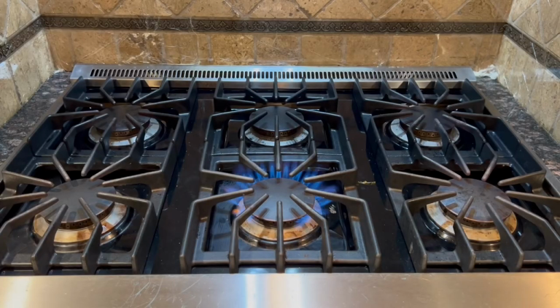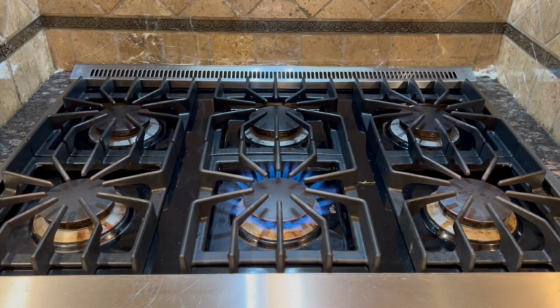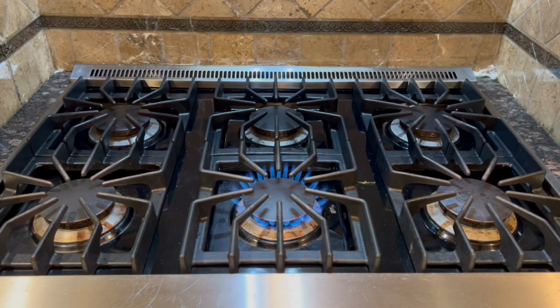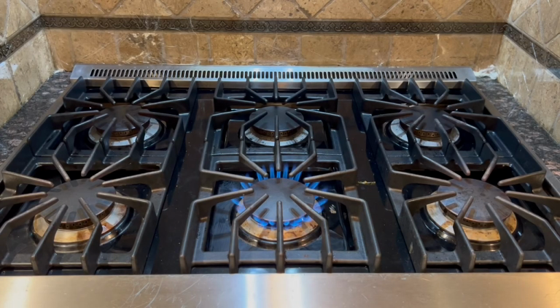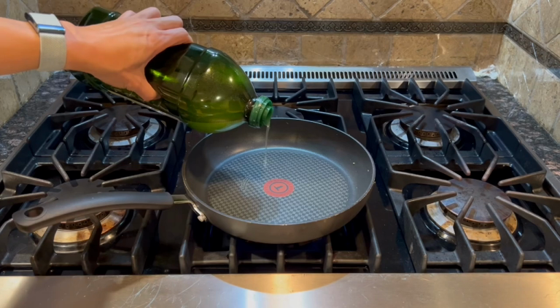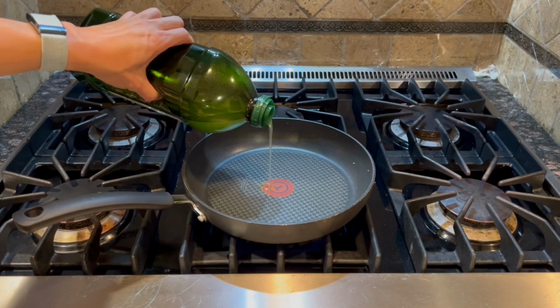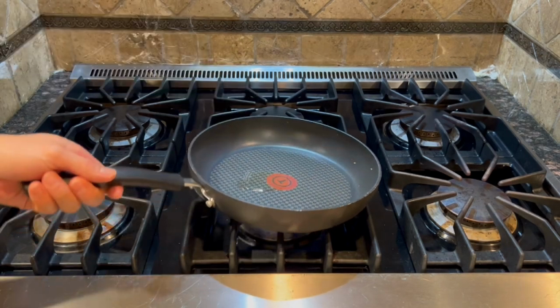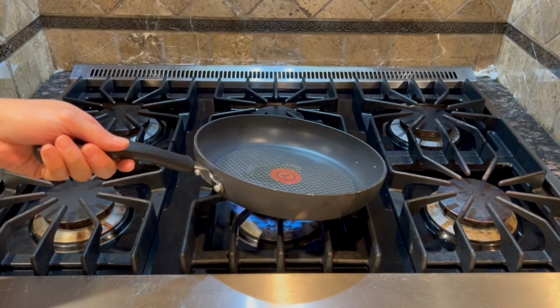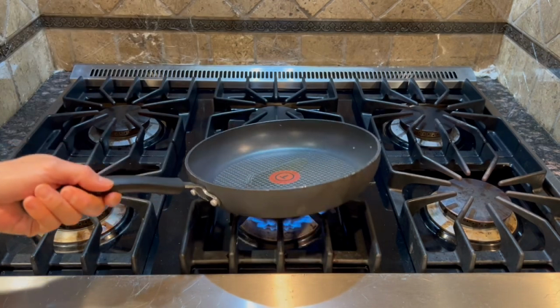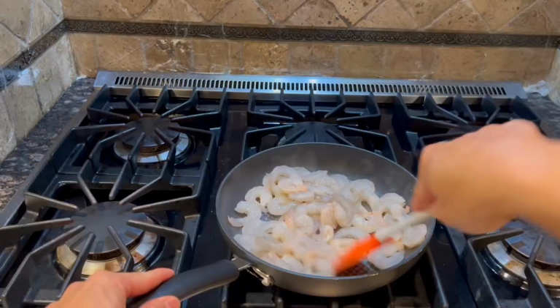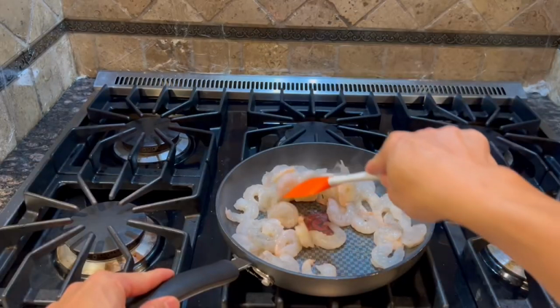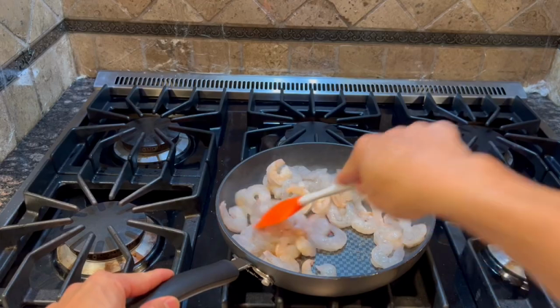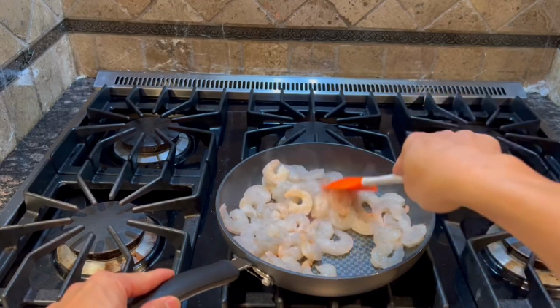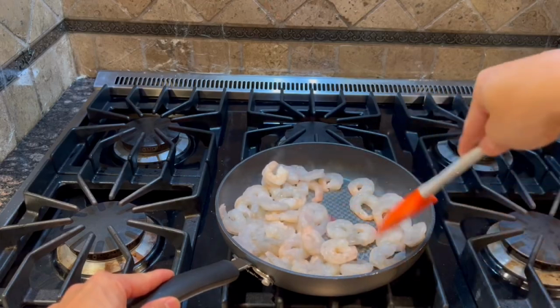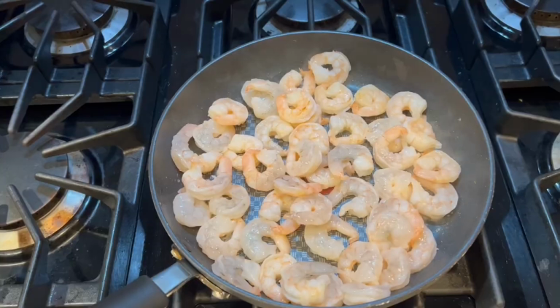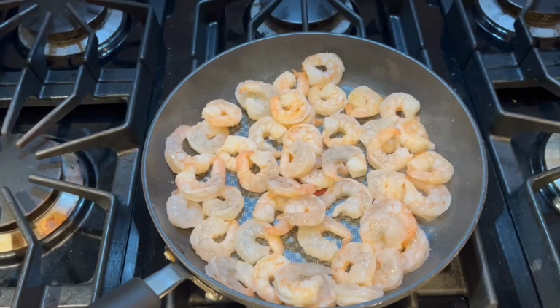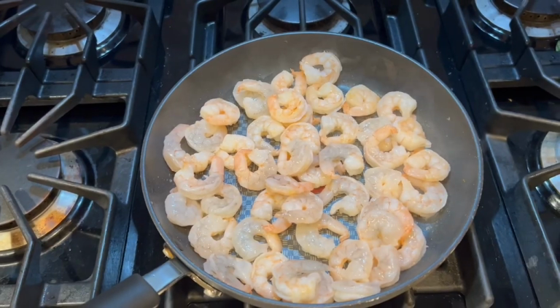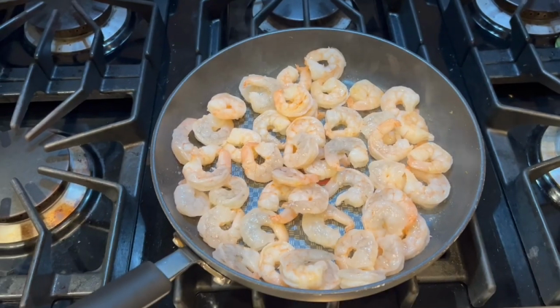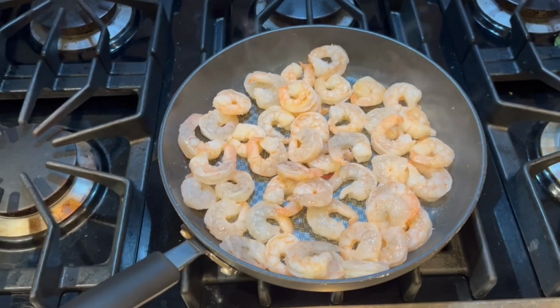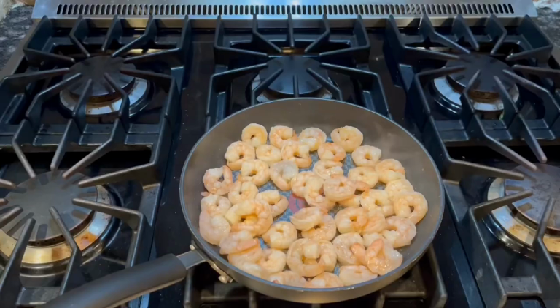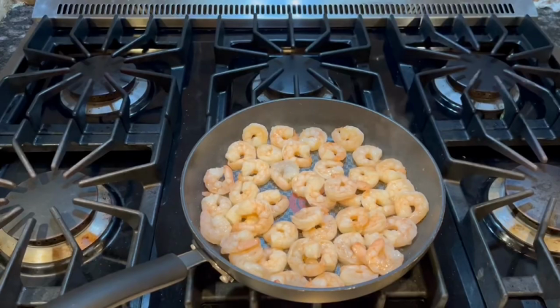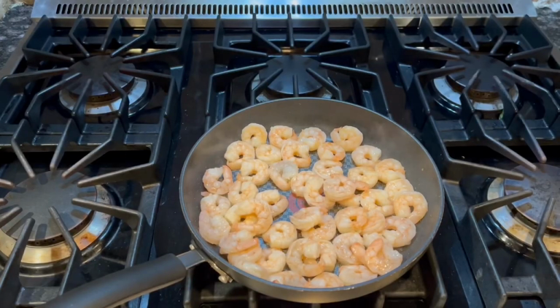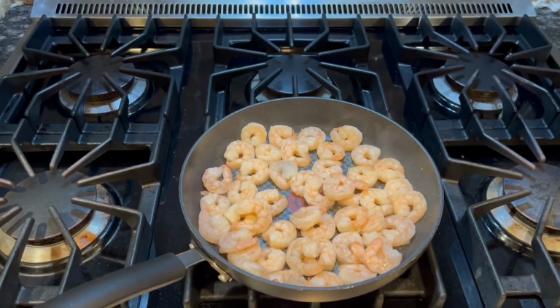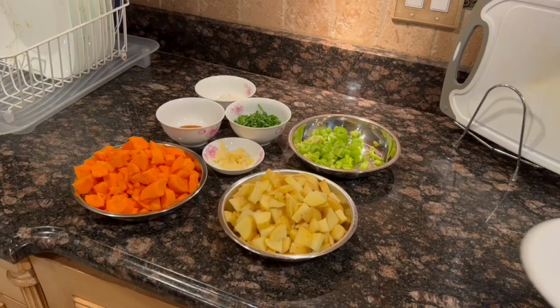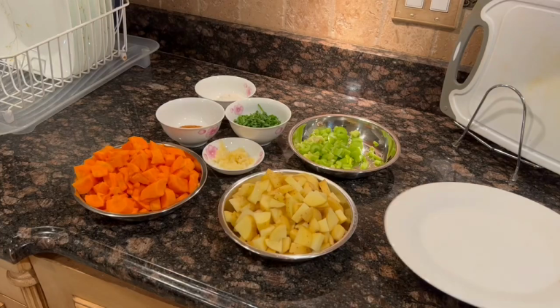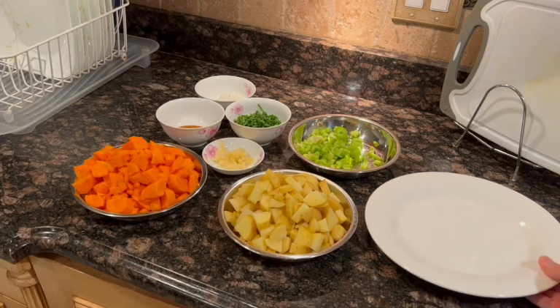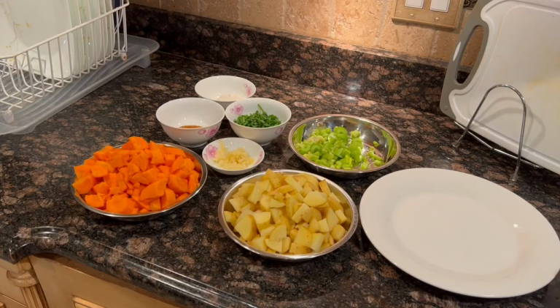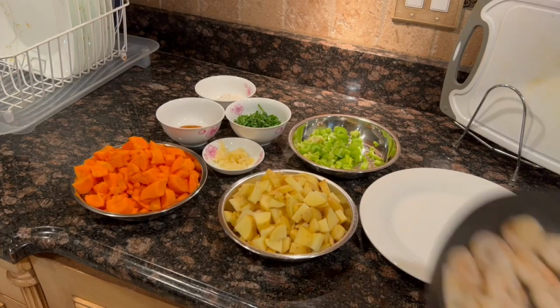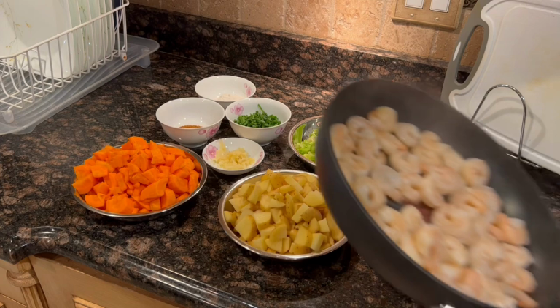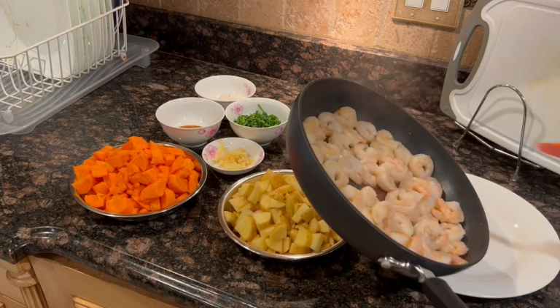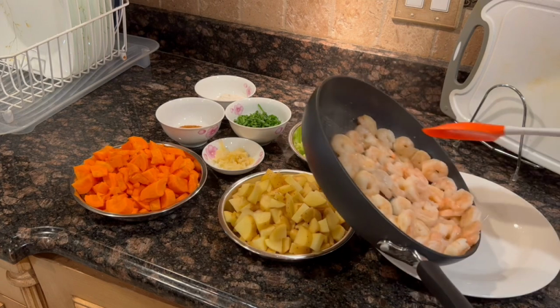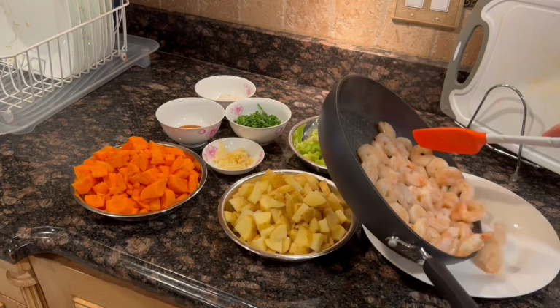In a medium pan over medium heat, add some olive oil and add the shrimp. Cook for about 2–3 minutes per side, then remove from burner and transfer to a plate.